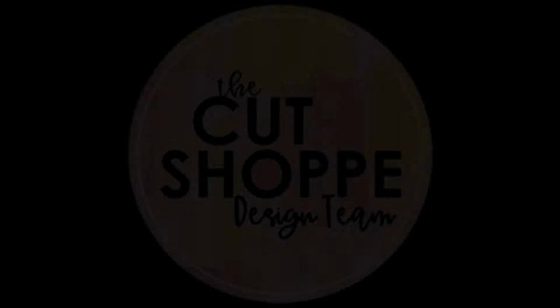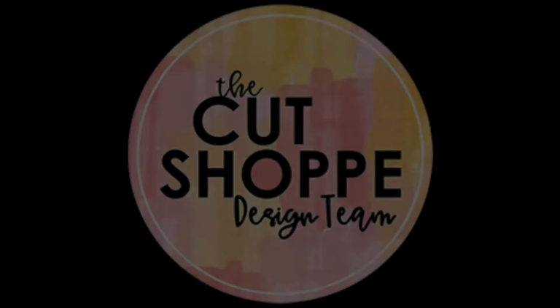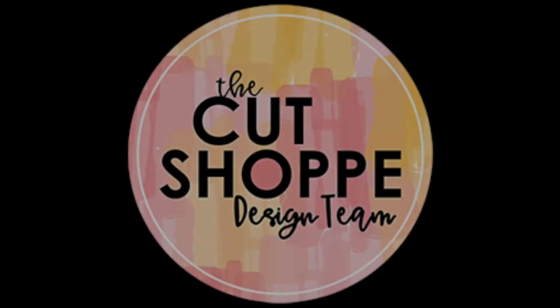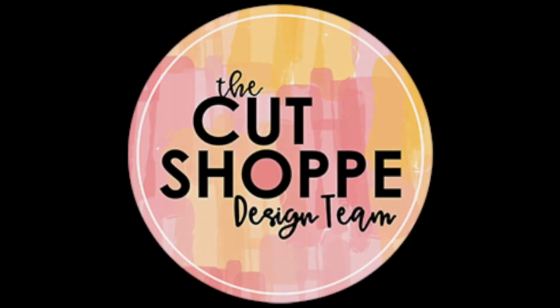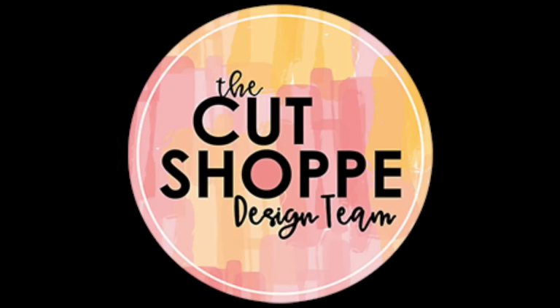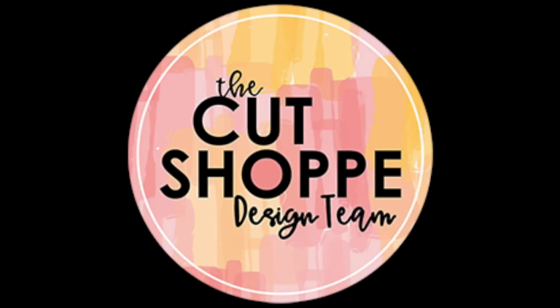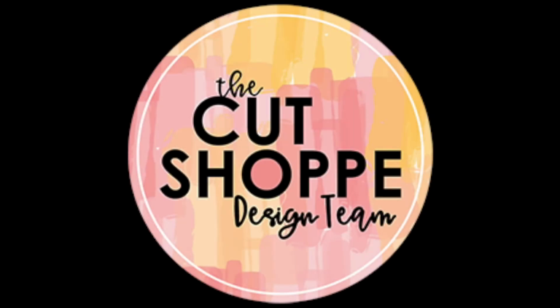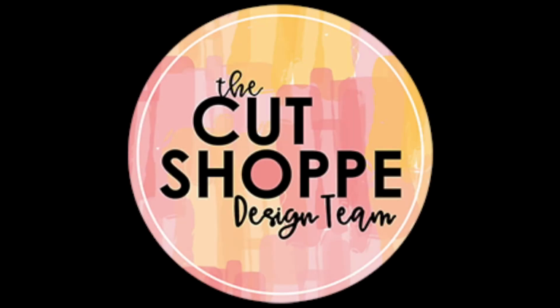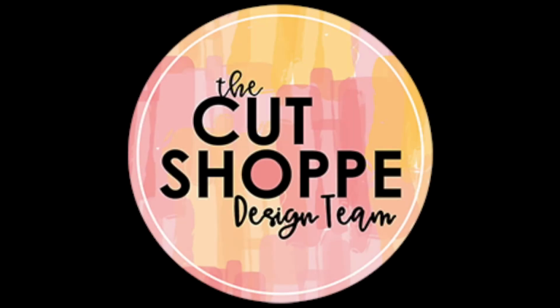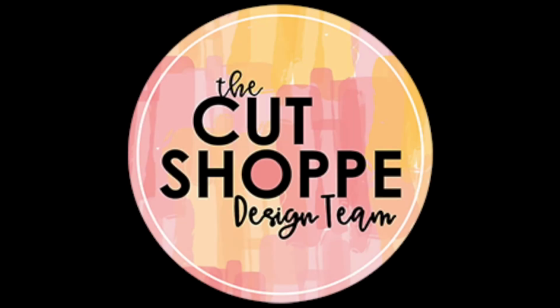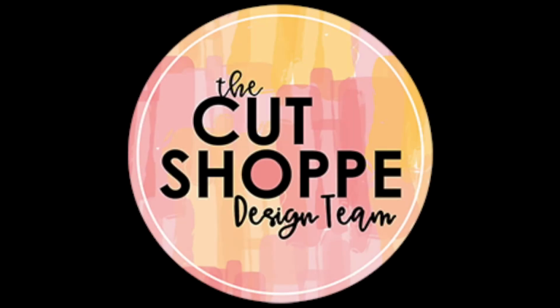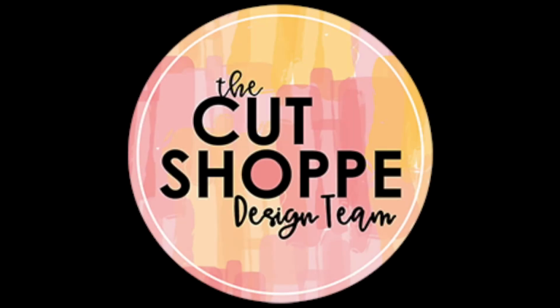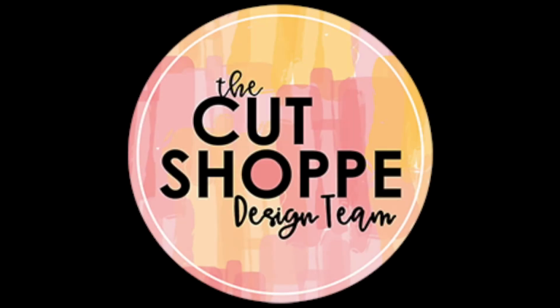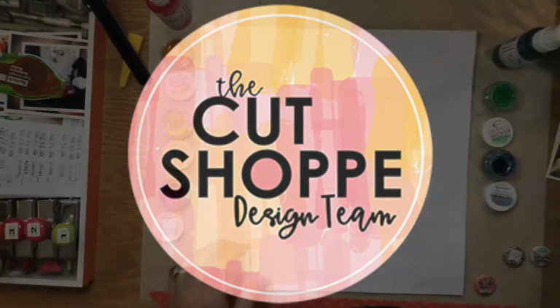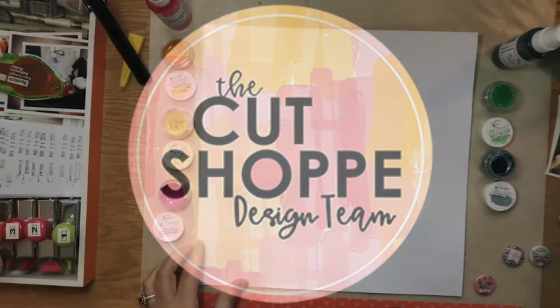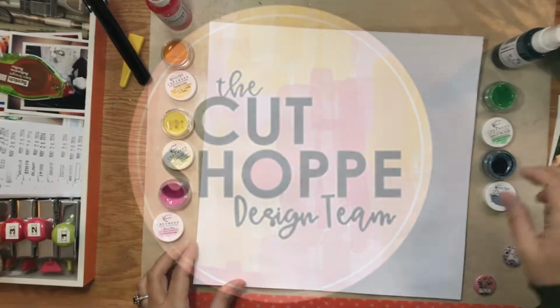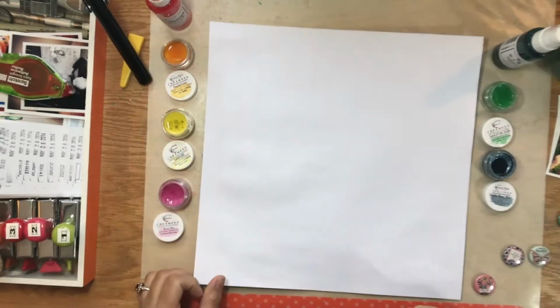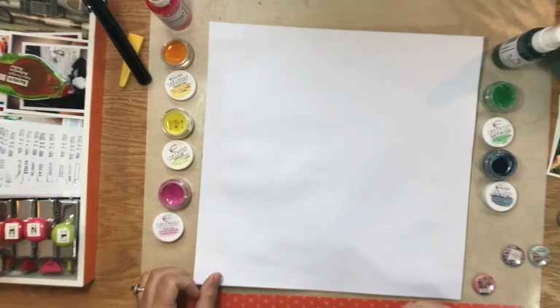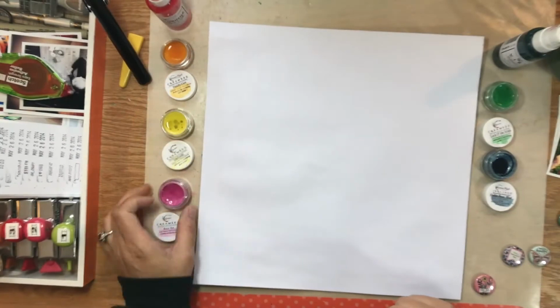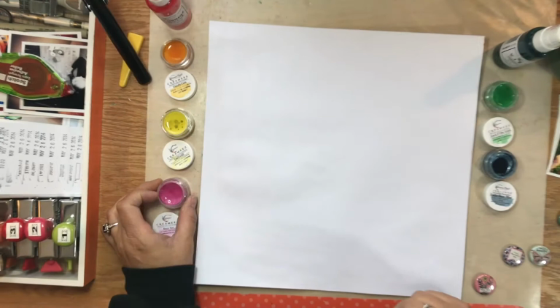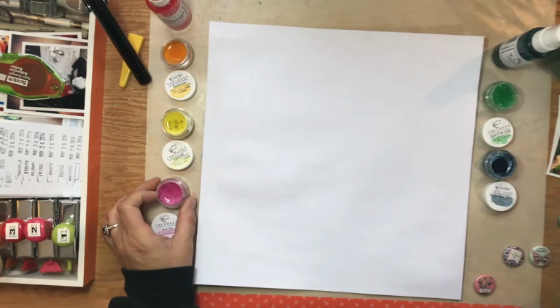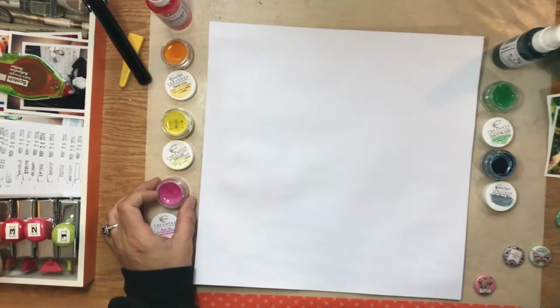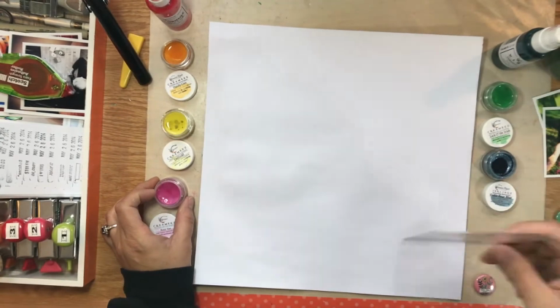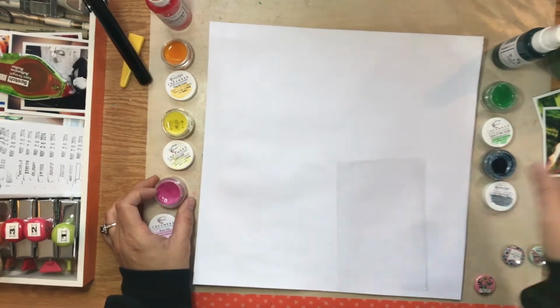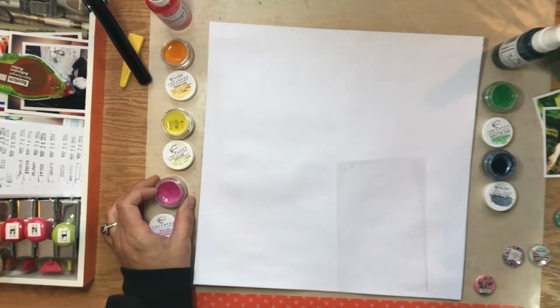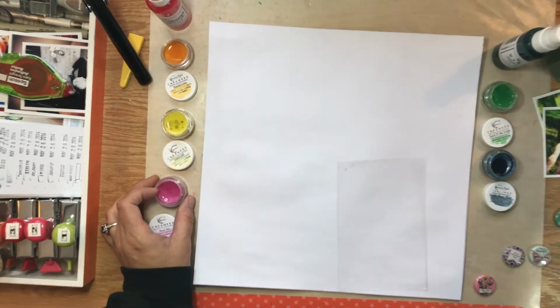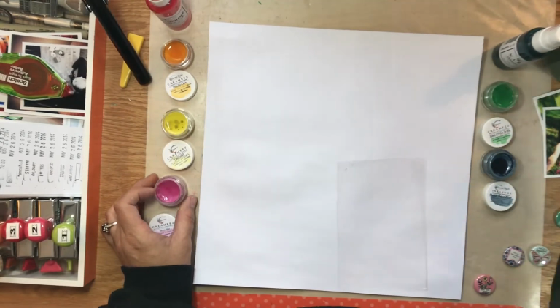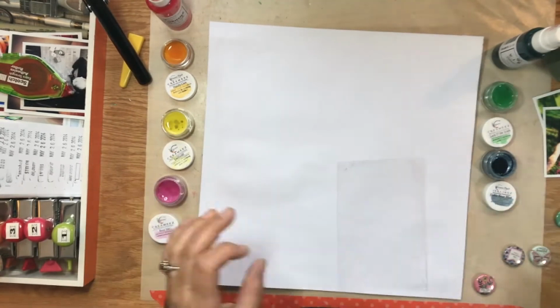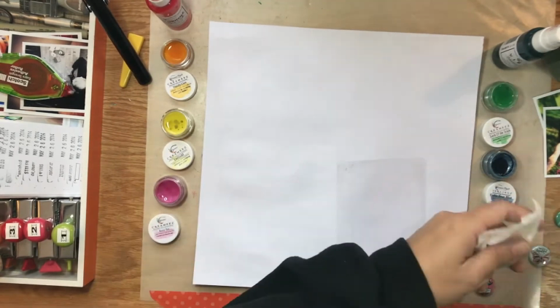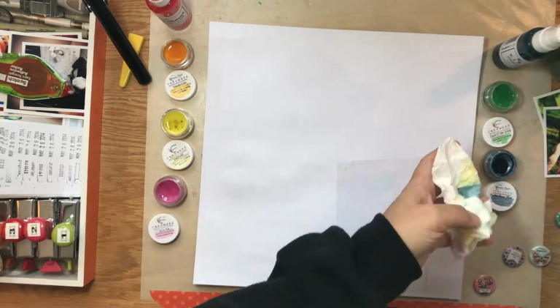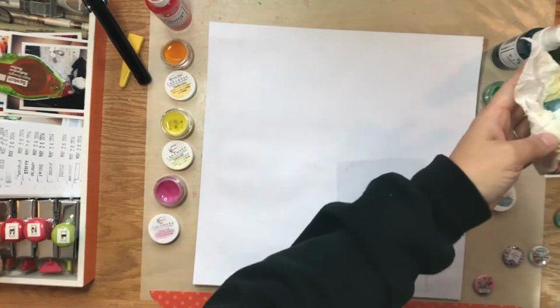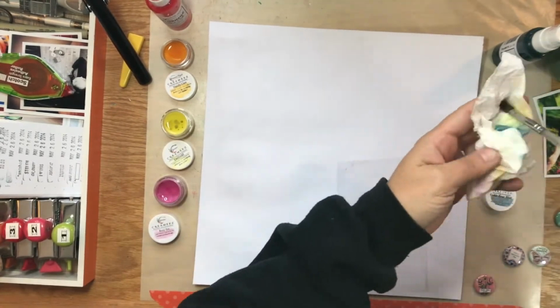Hi, orange girl here with another scrapbooking process video for you. I'm working with a file from the Cut Shop today and I'm also using a bunch of different shimmer paints.